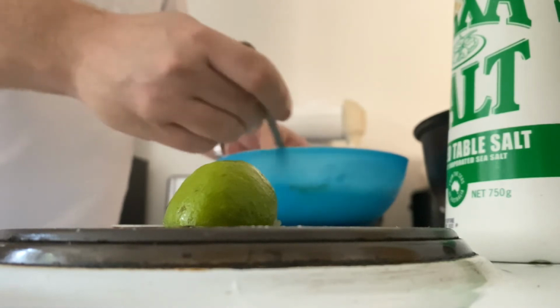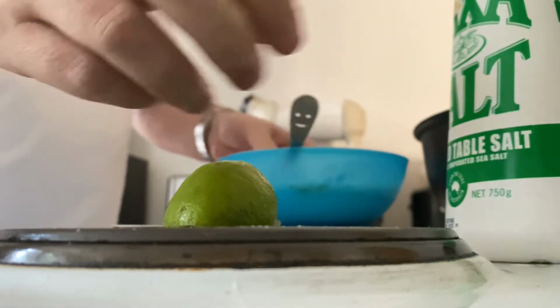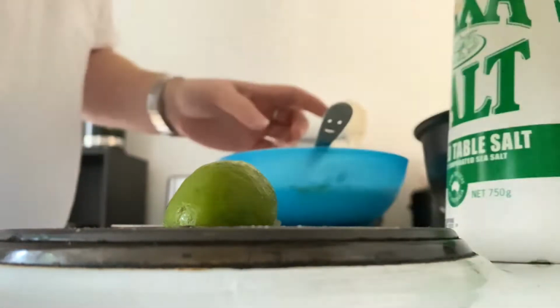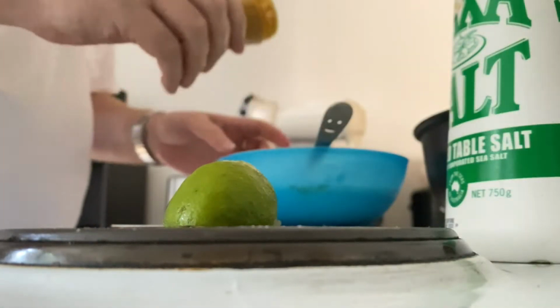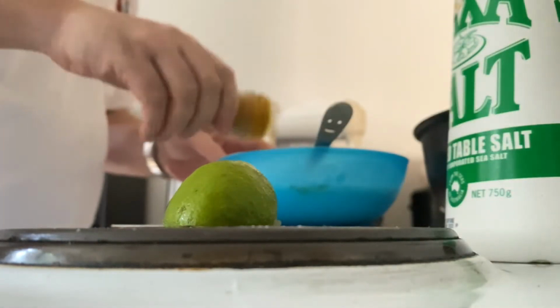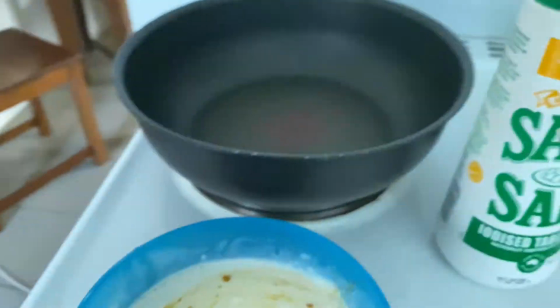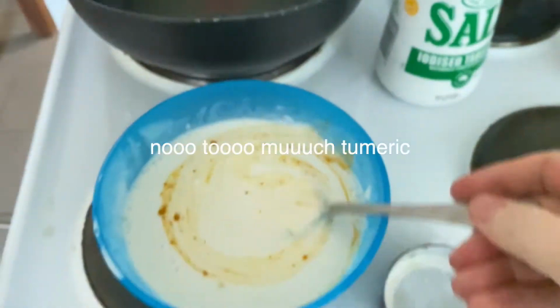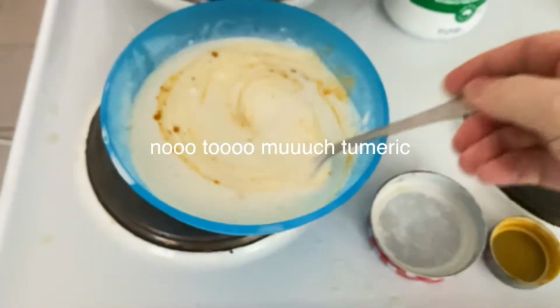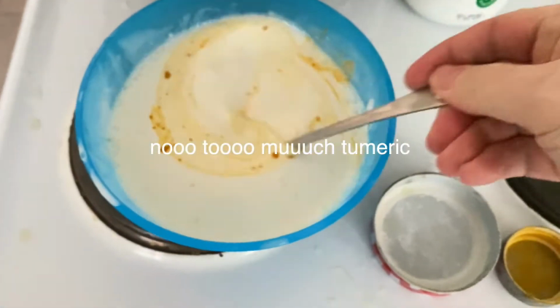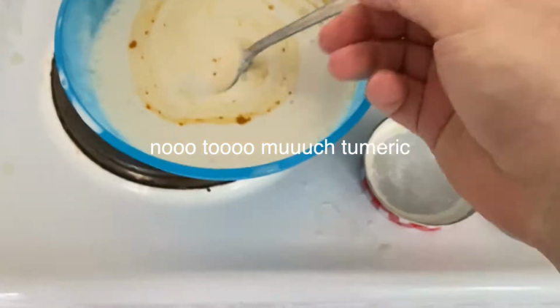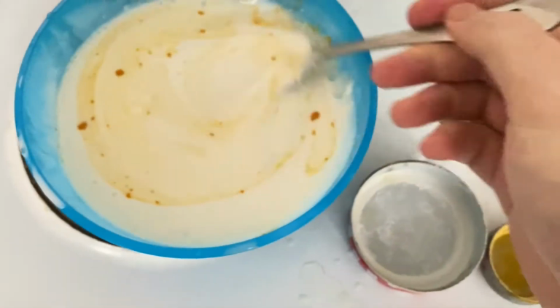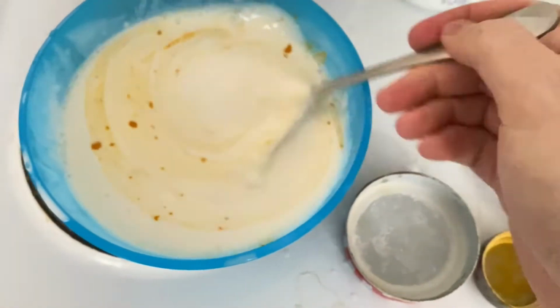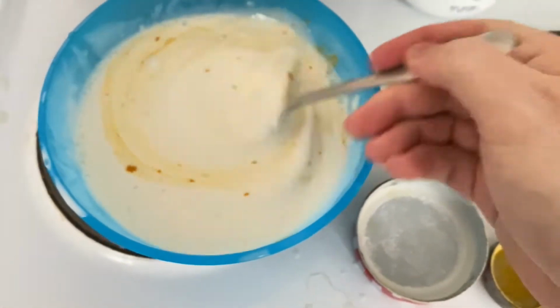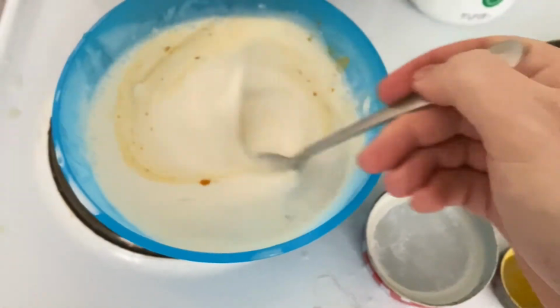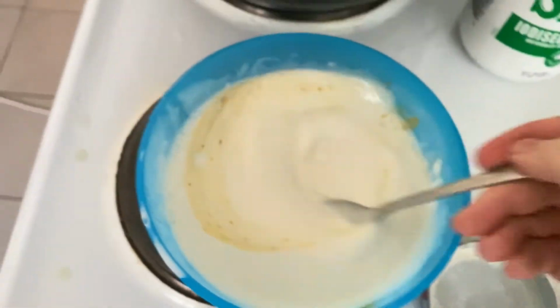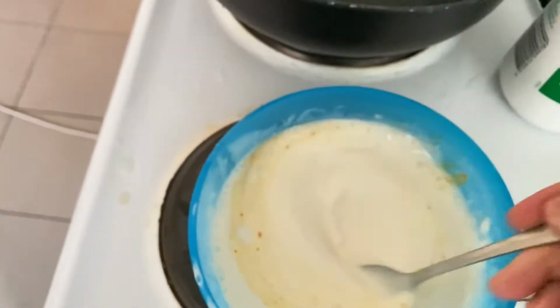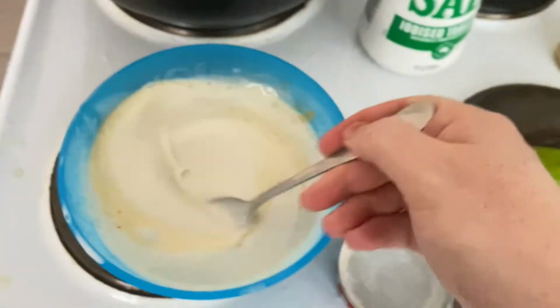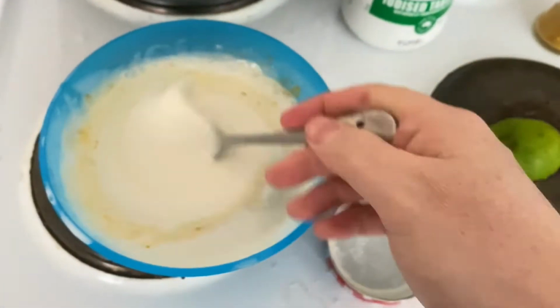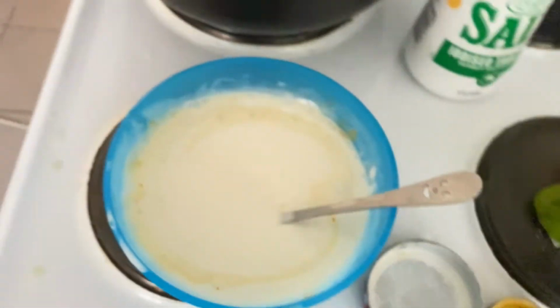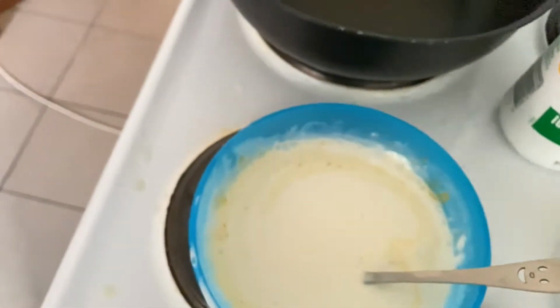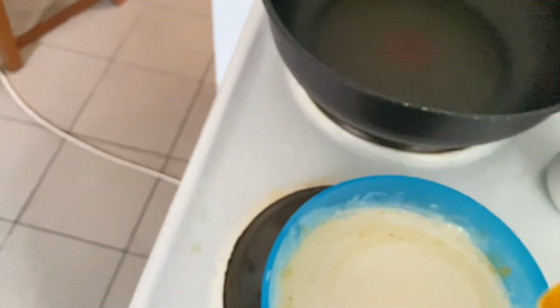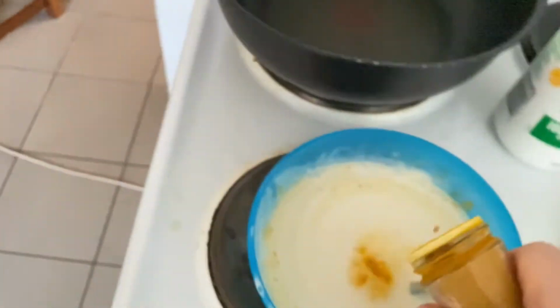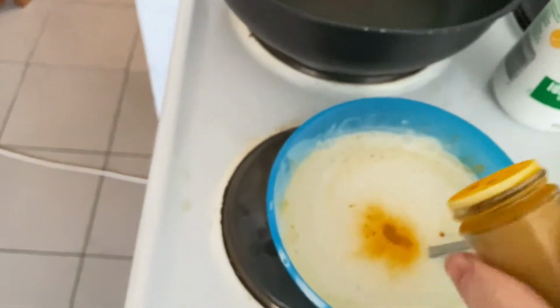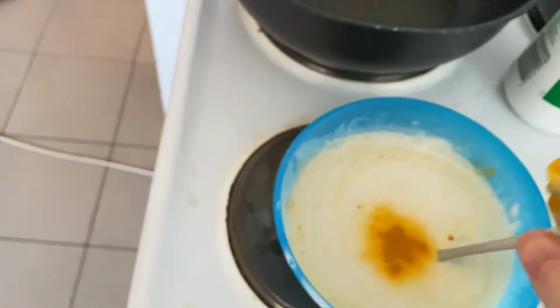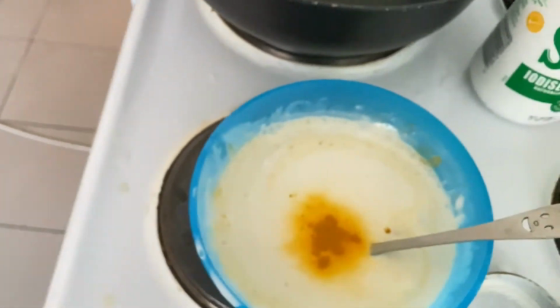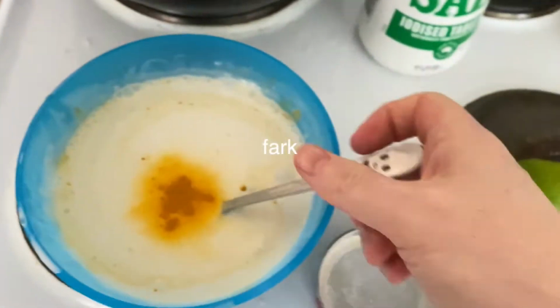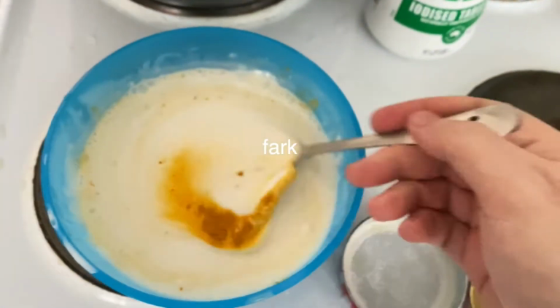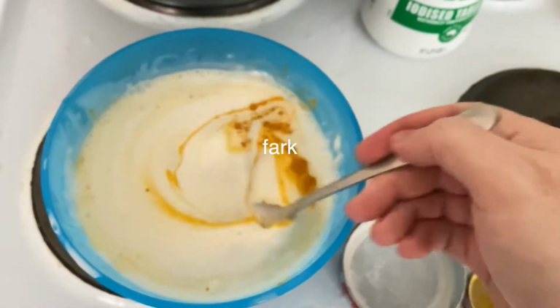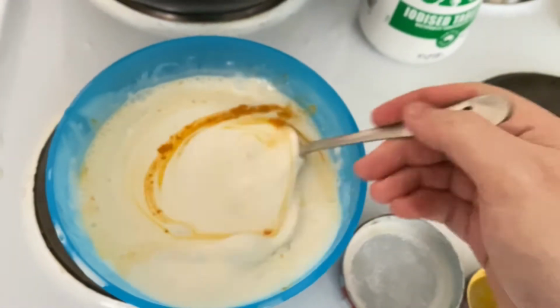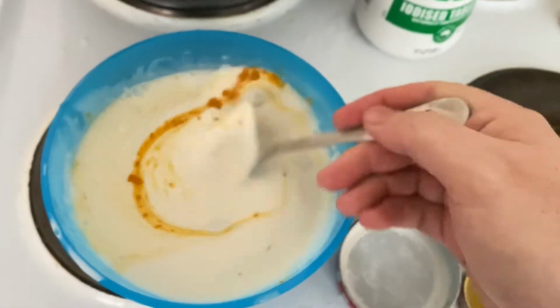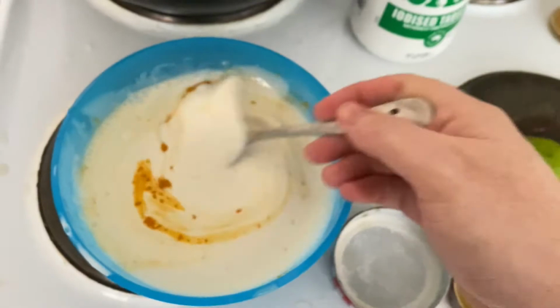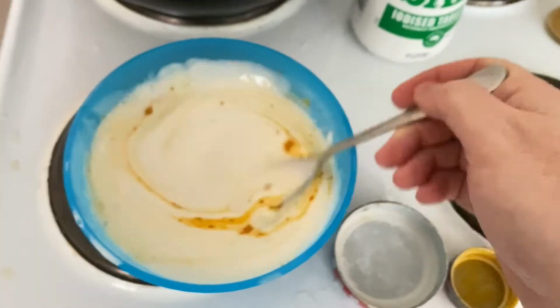Taste it, make sure it's salty enough. Turmeric is really just for color — it is nice when it looks a little bit yellow, just a slight yellow tinge, not bright yellow or anything. I probably put too much in there.